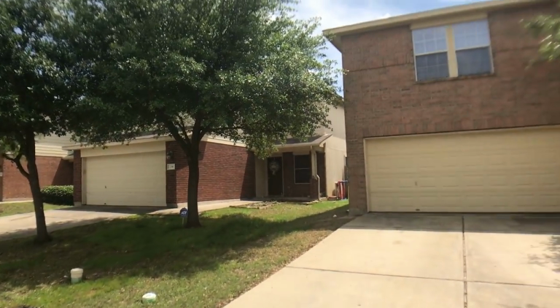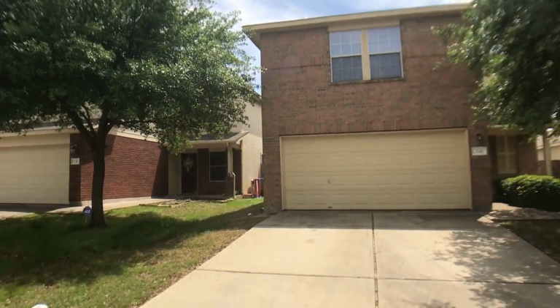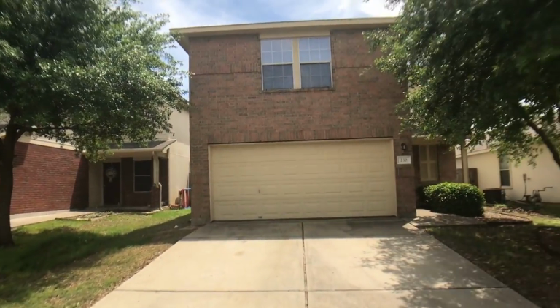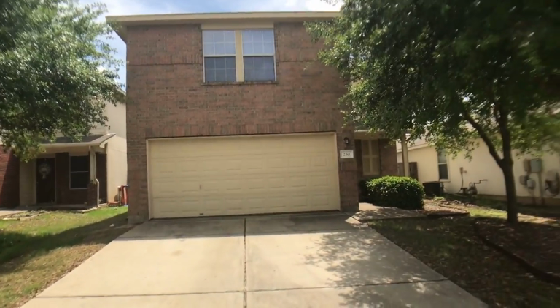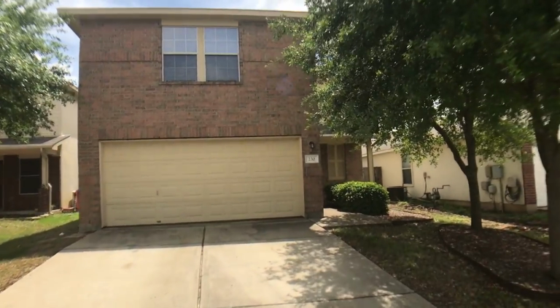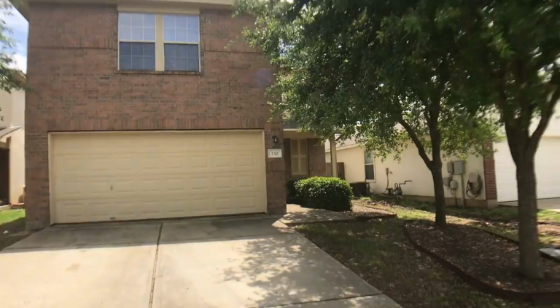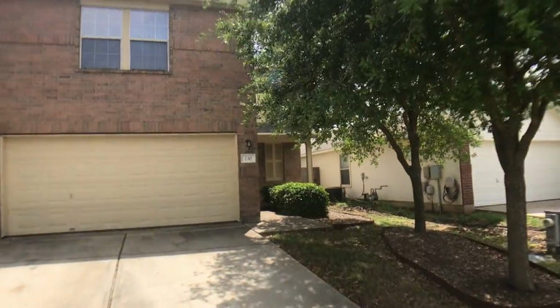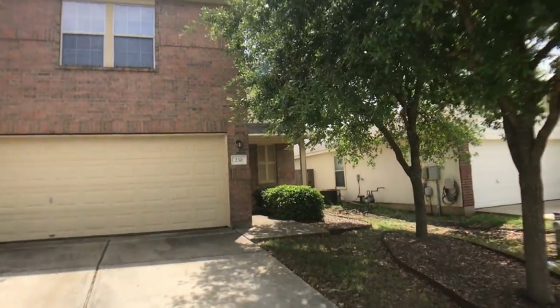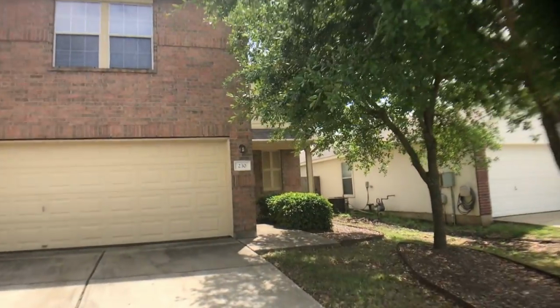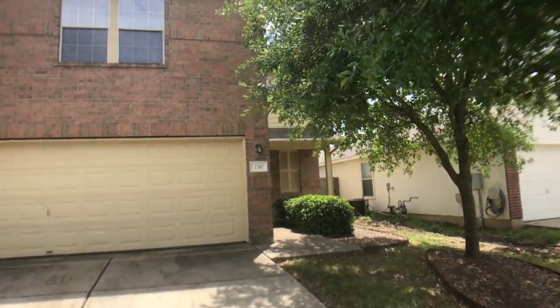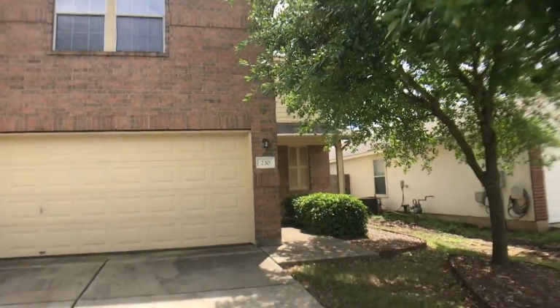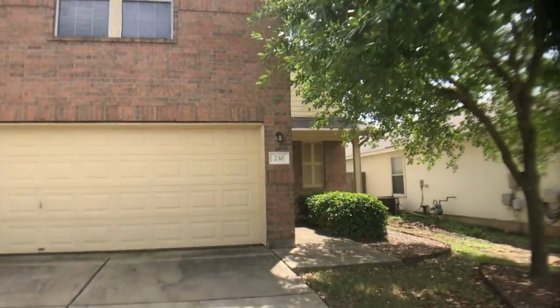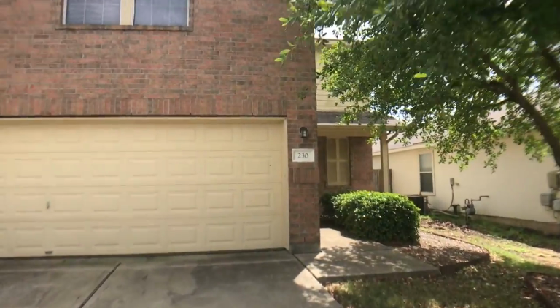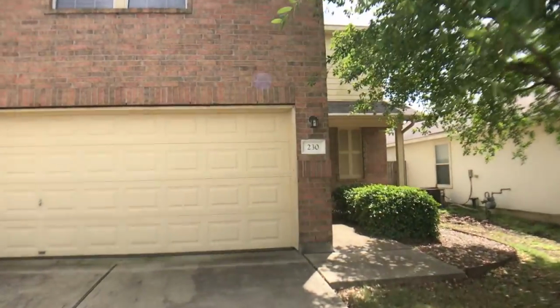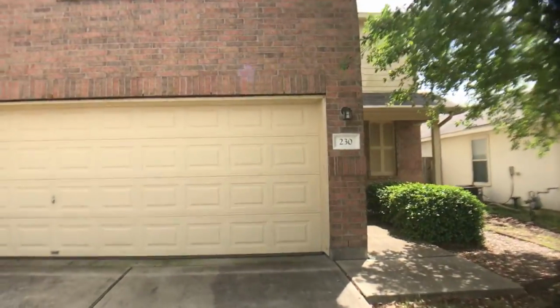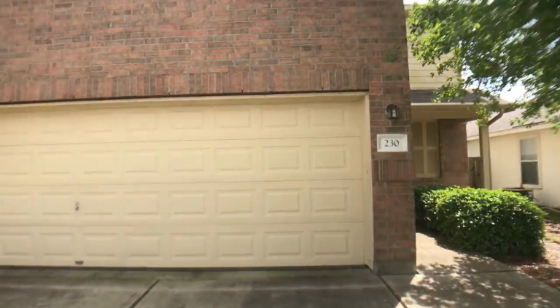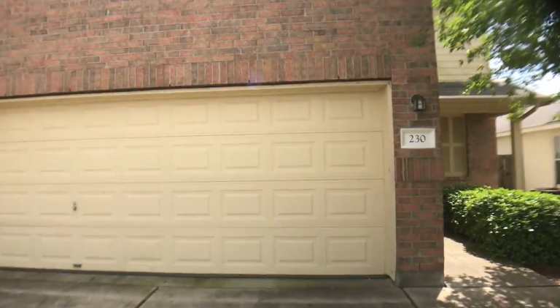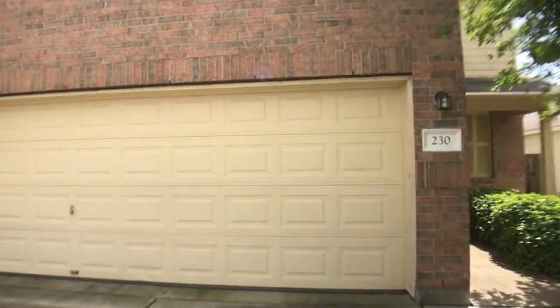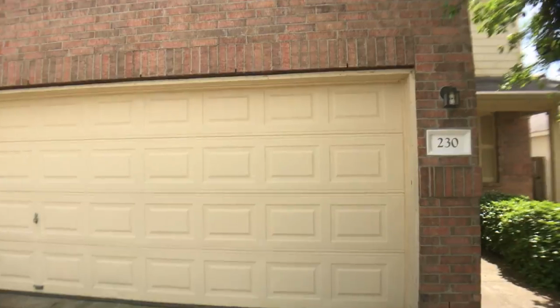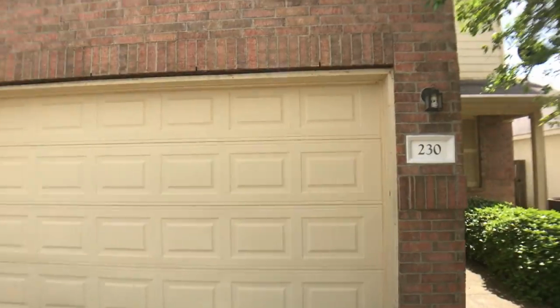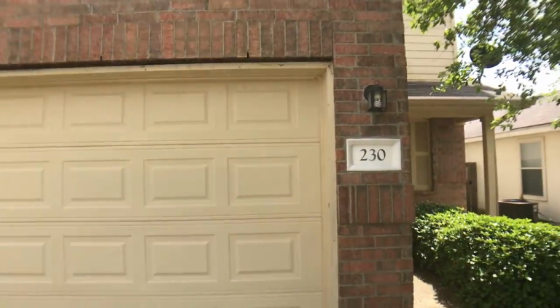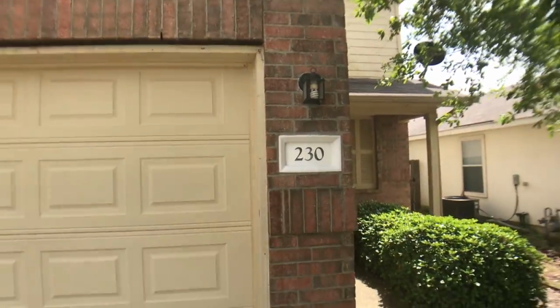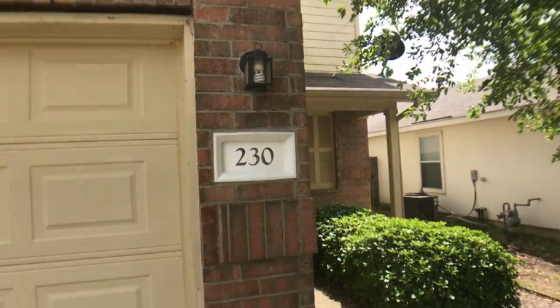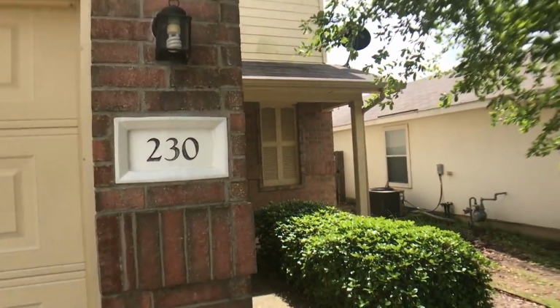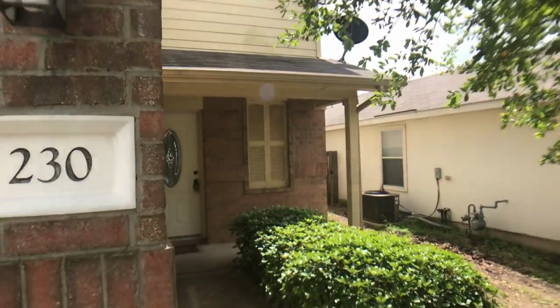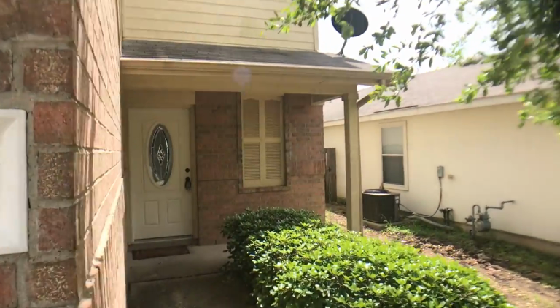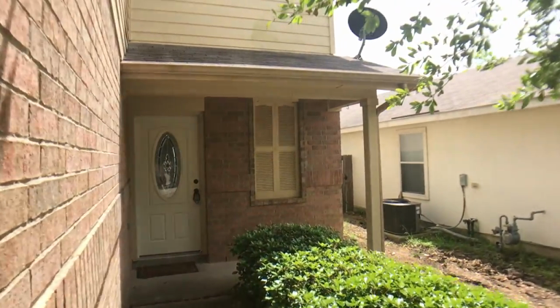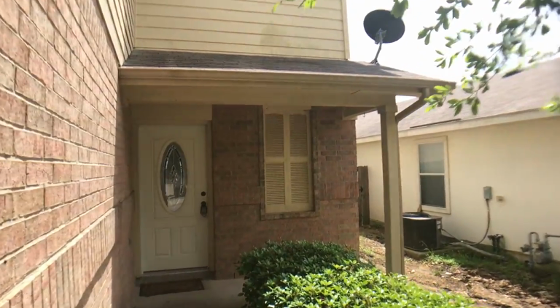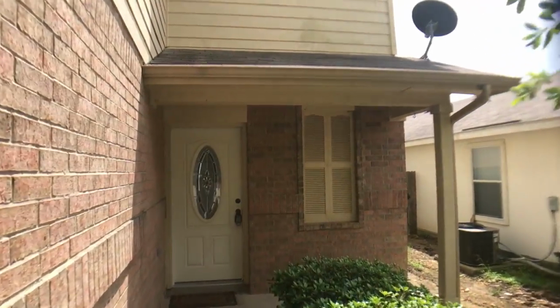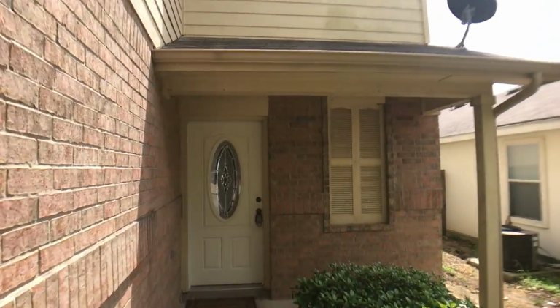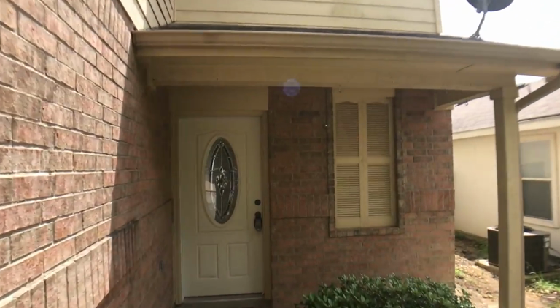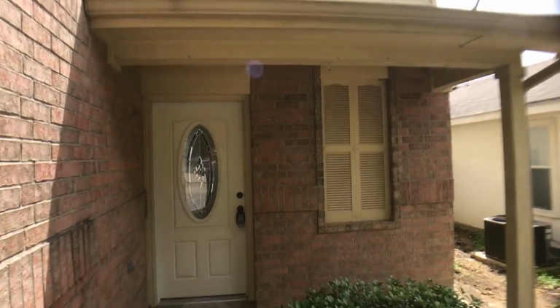Alright, let's go in and take a look. Now this garage is slightly deceiving — it is a one and a half car garage due to the stairwell inside the house.